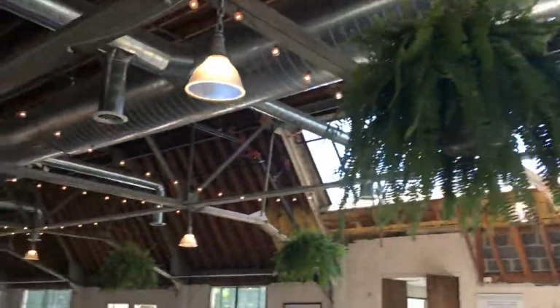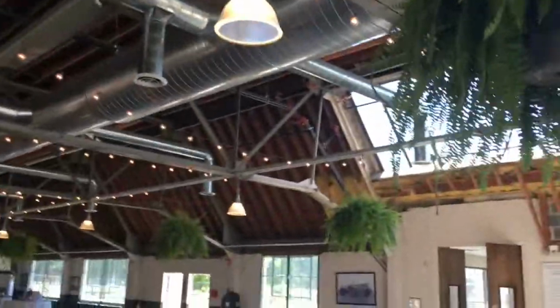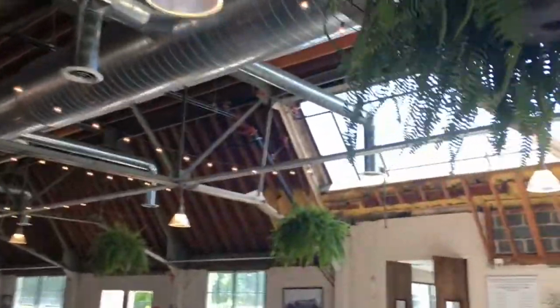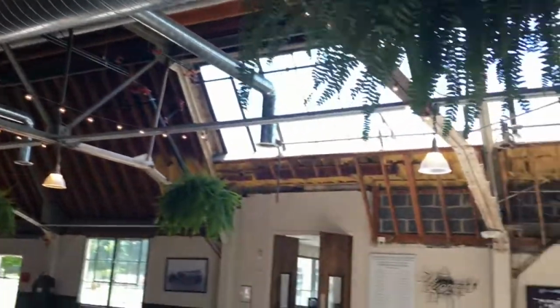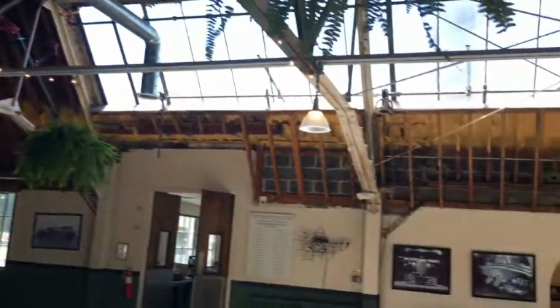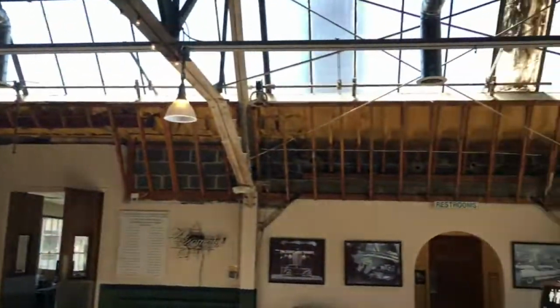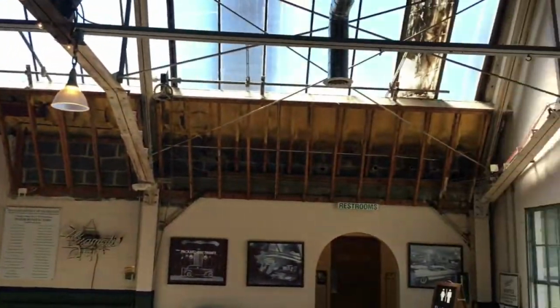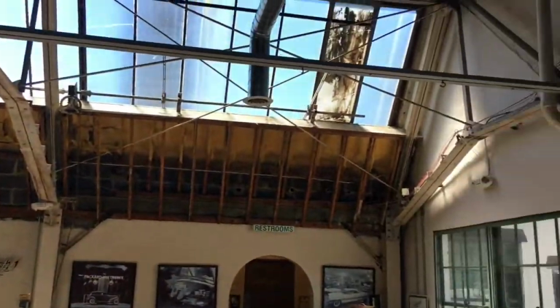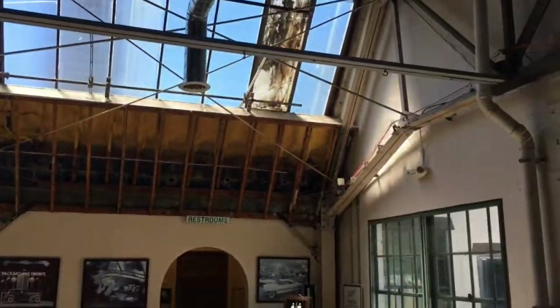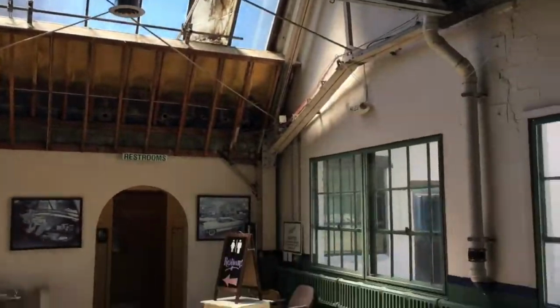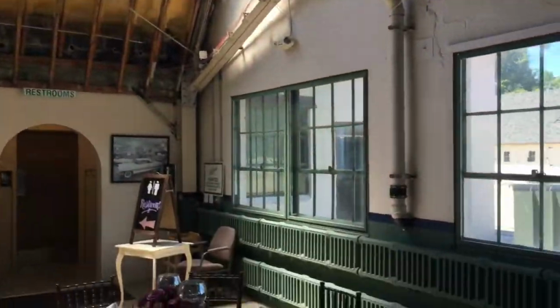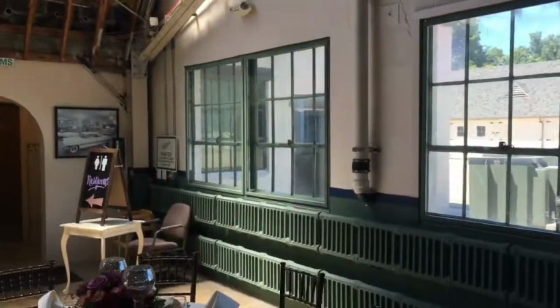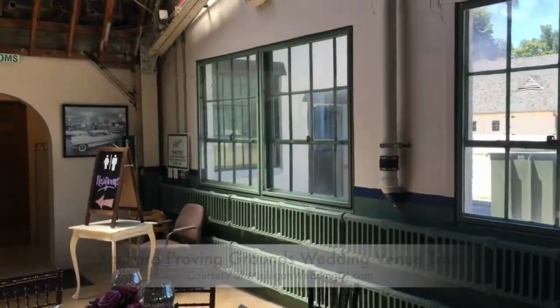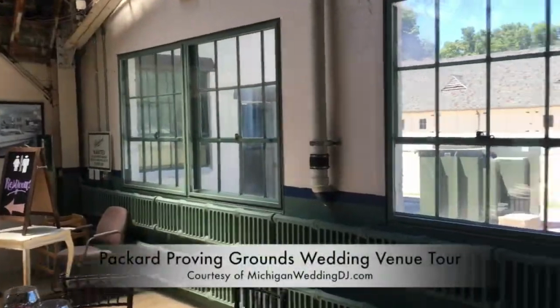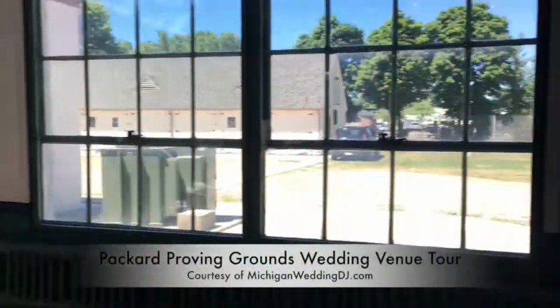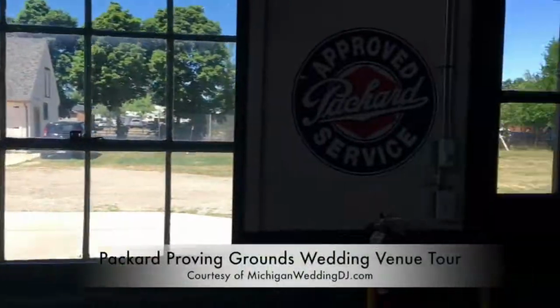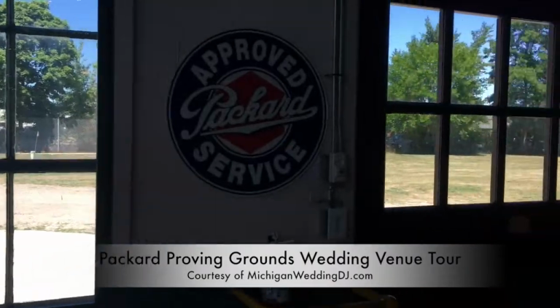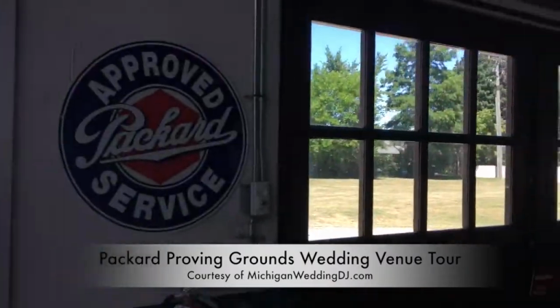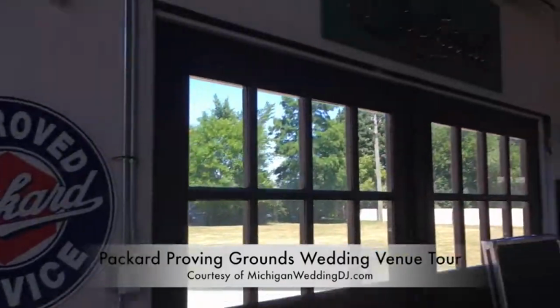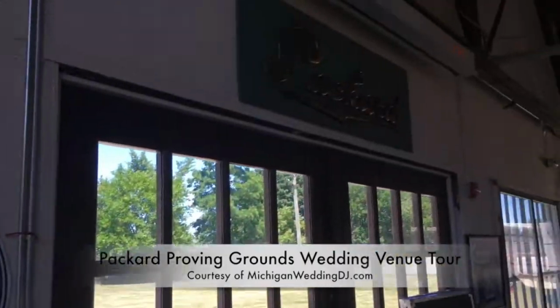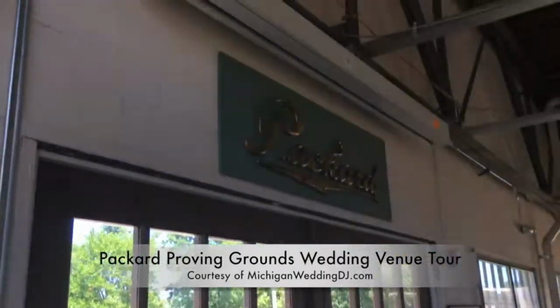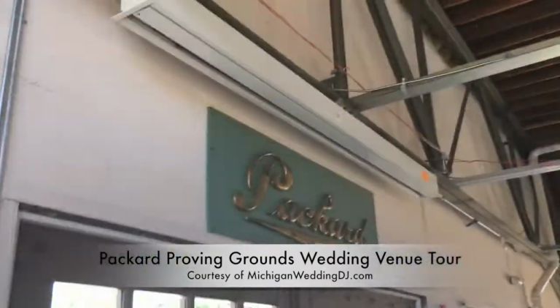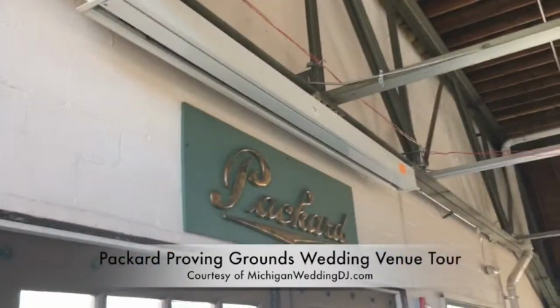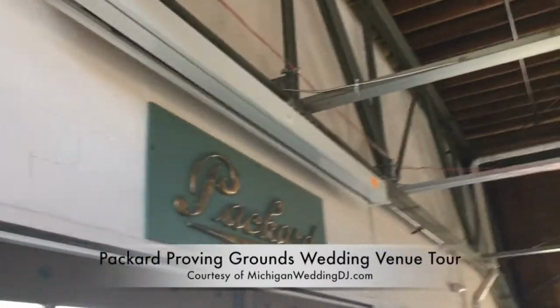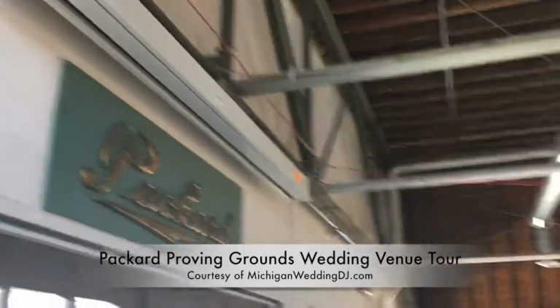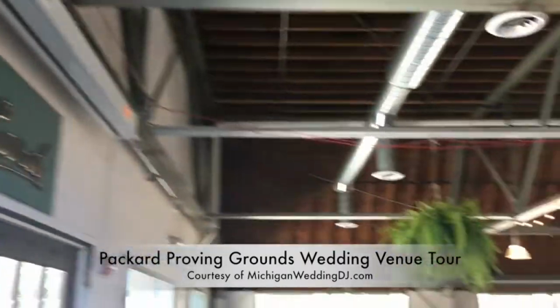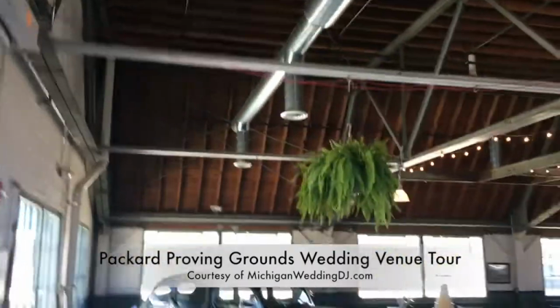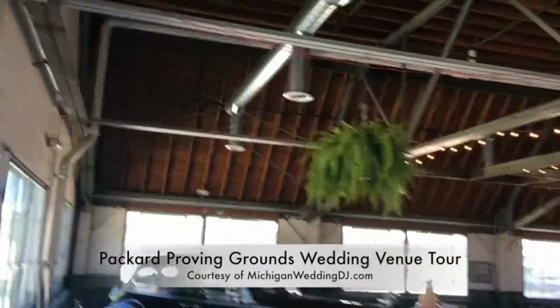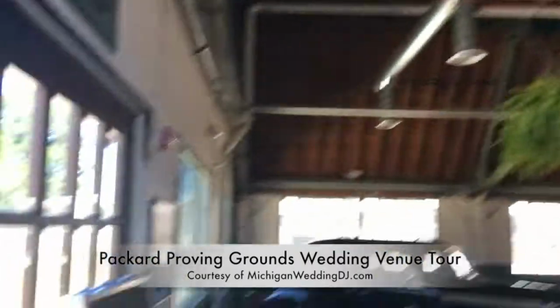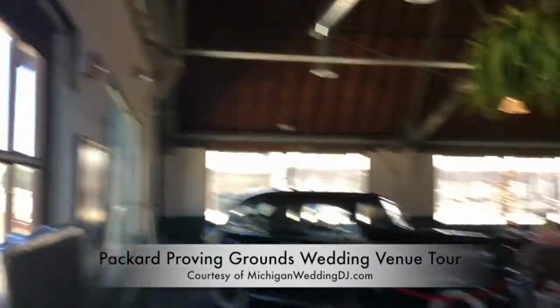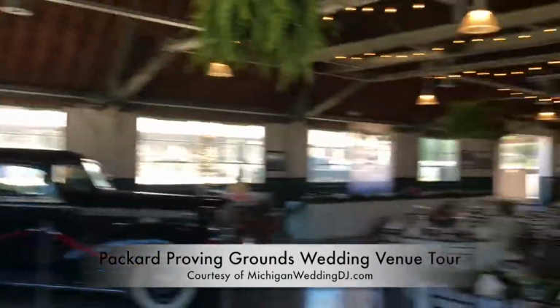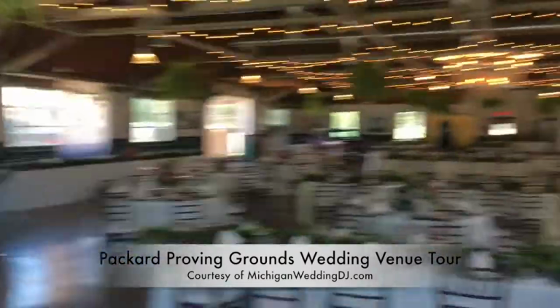I want to show you the ceiling — I want you to have a really good feel for what it's like in there. There's cool old memorabilia up on the walls.